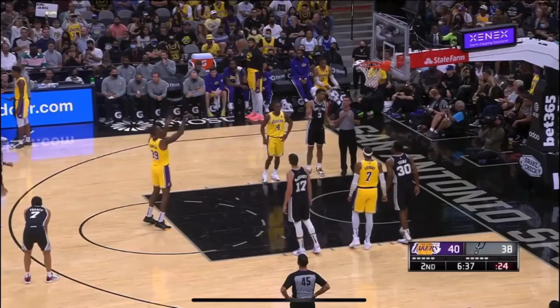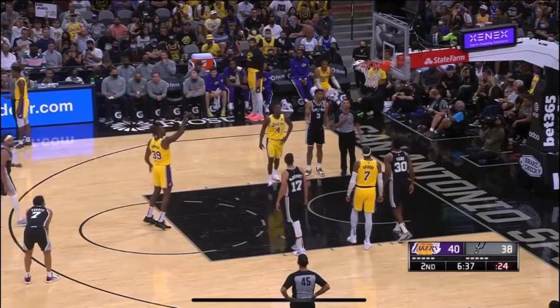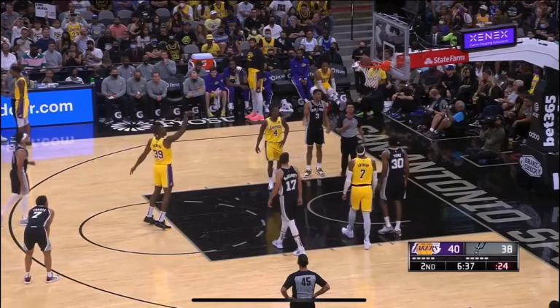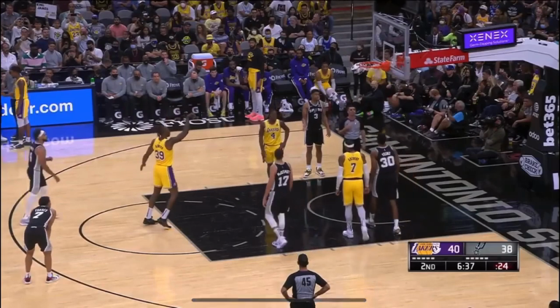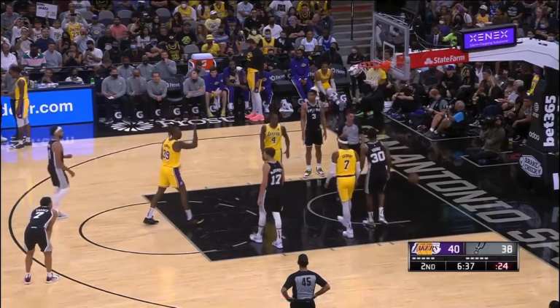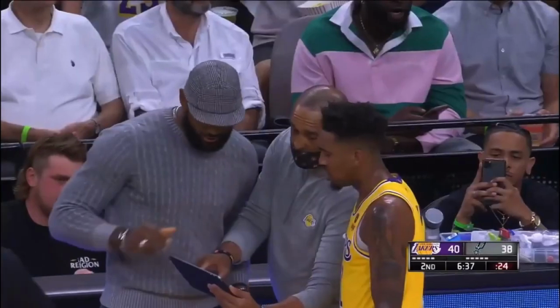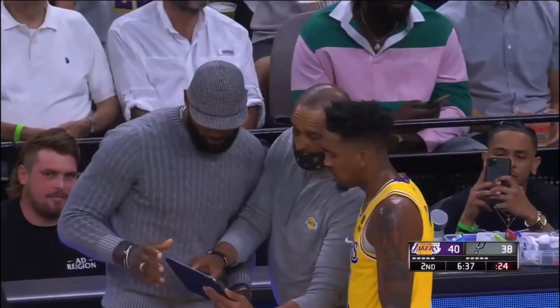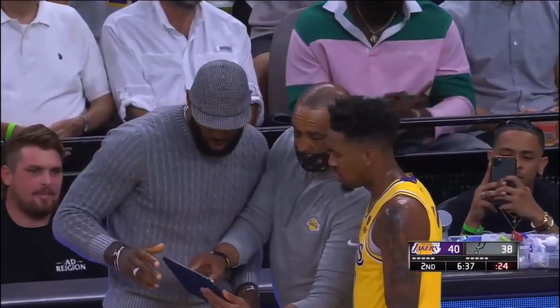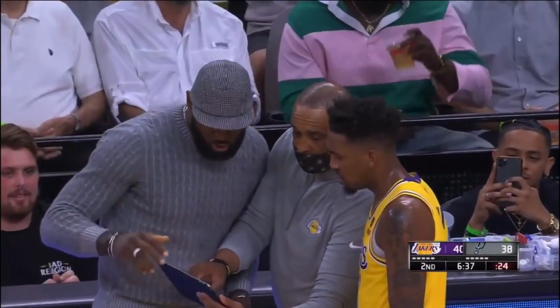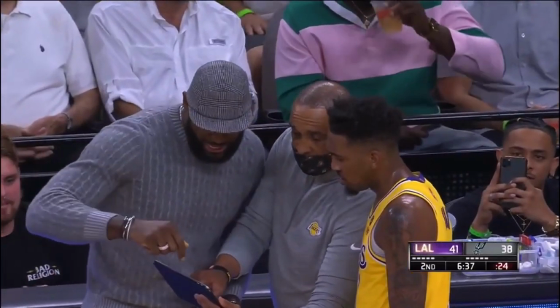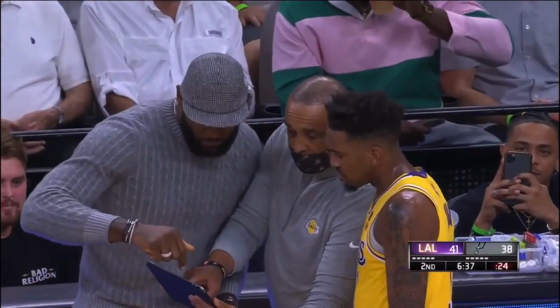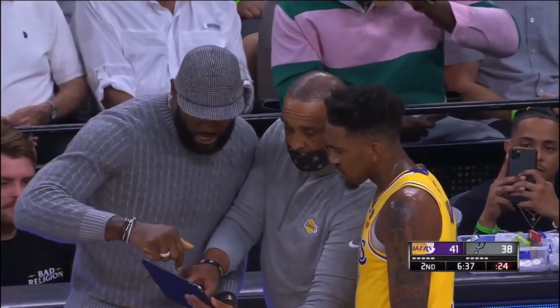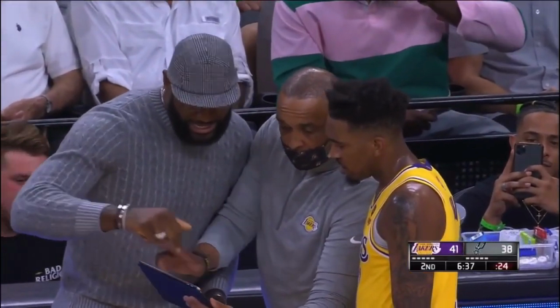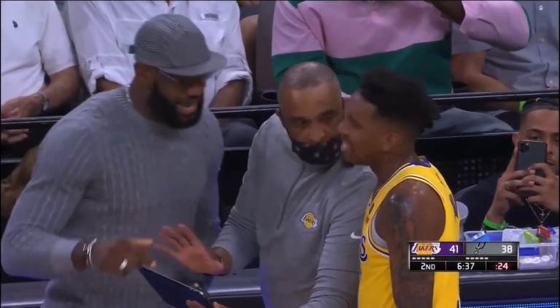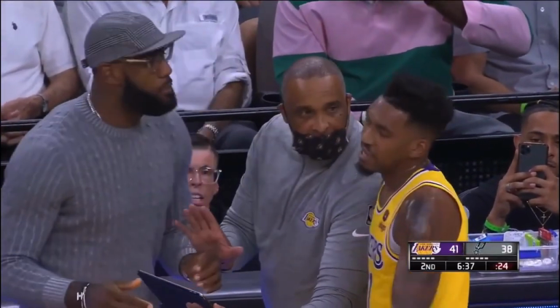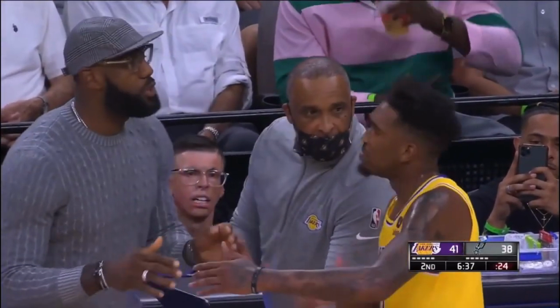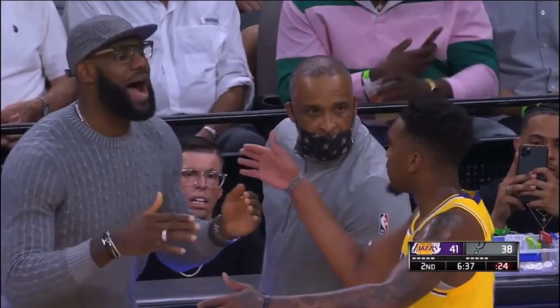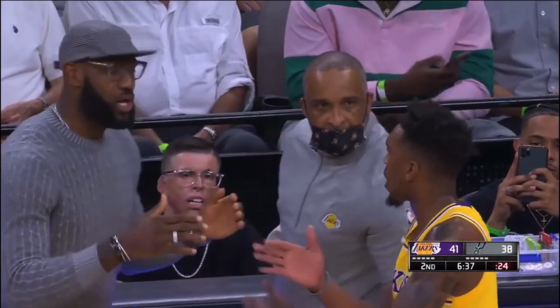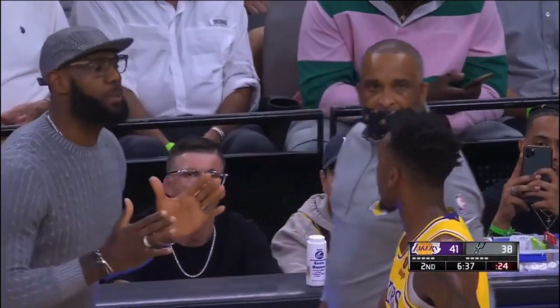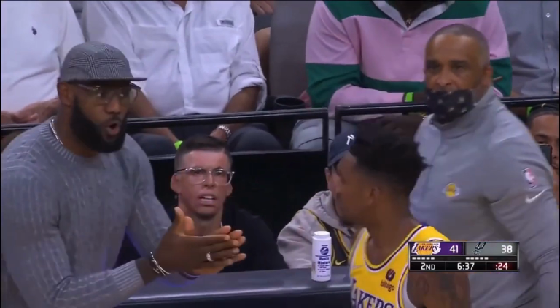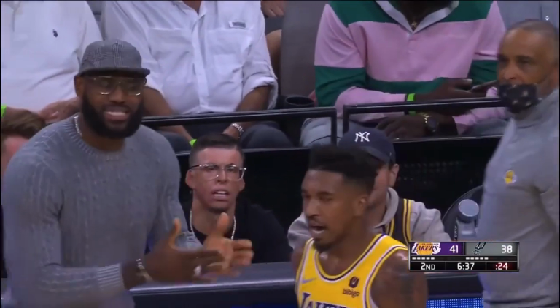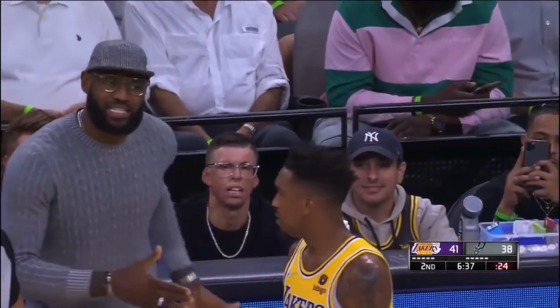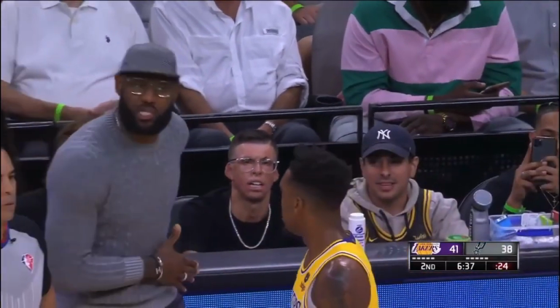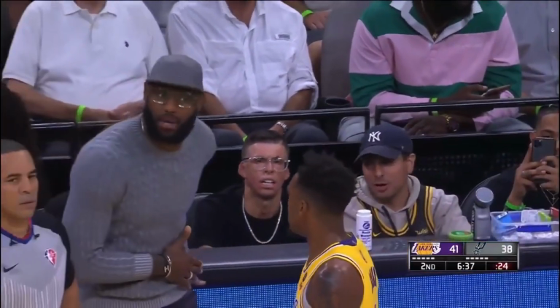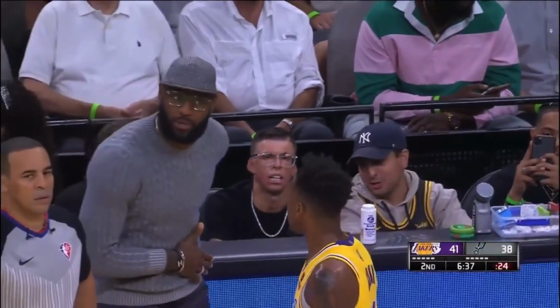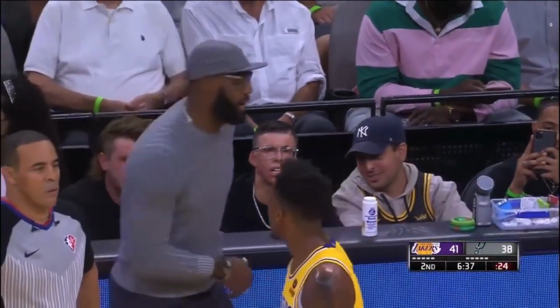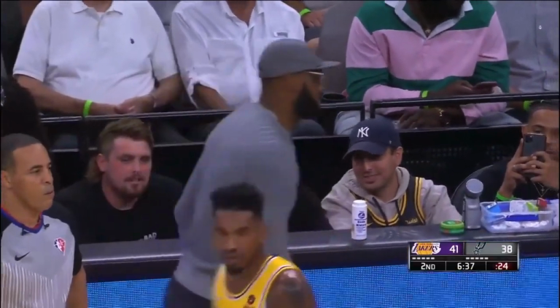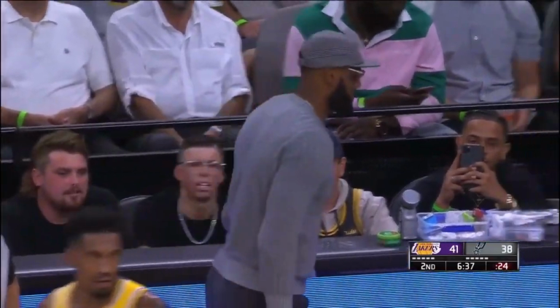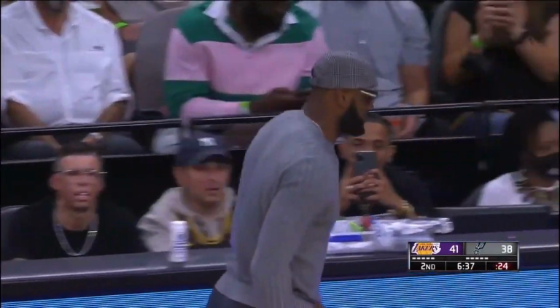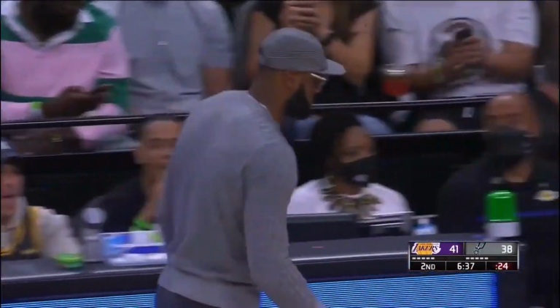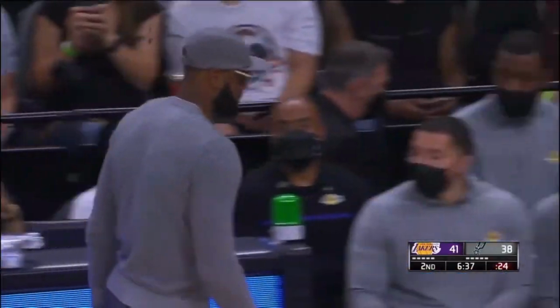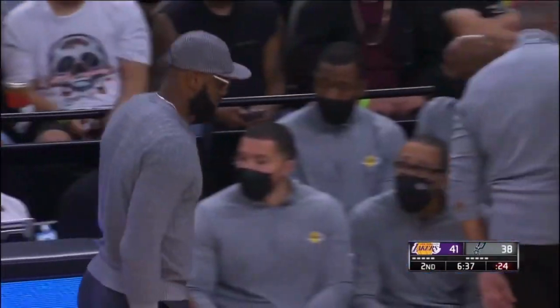I know this happened a while ago, but the Lakers broadcast caught a scene where LeBron James and an assistant coach were talking to Malik Monk. So today we're going to talk about what LeBron was telling Monk.